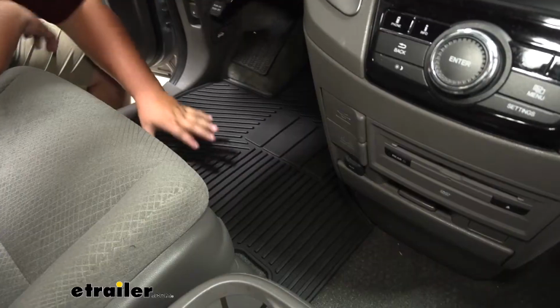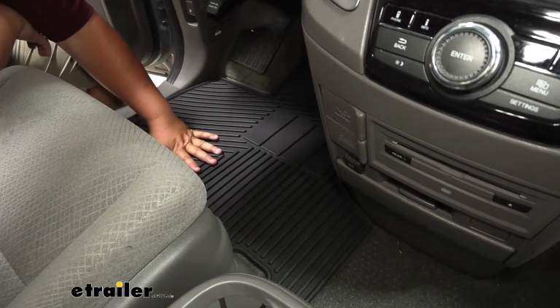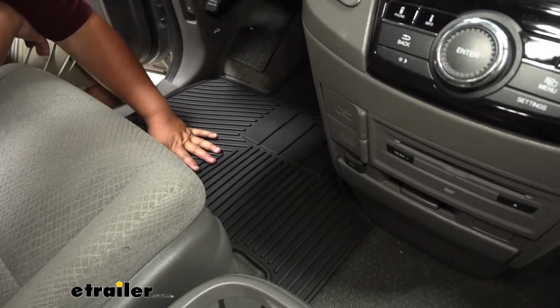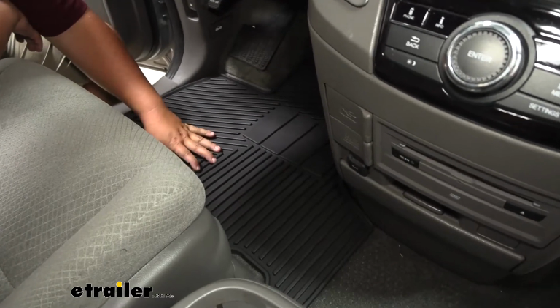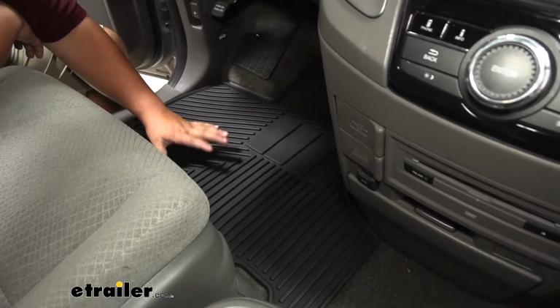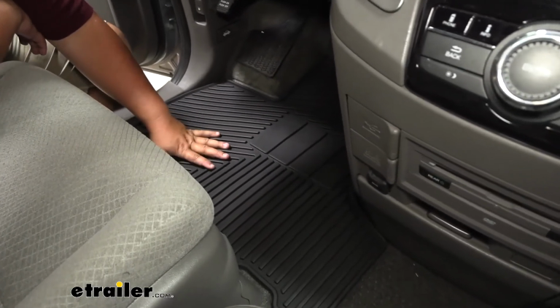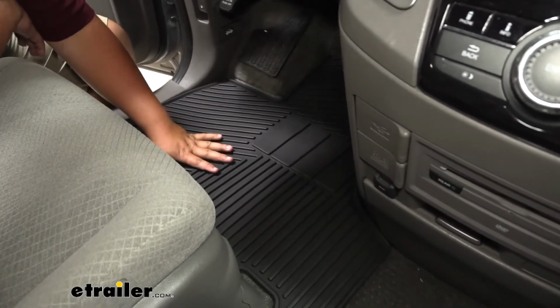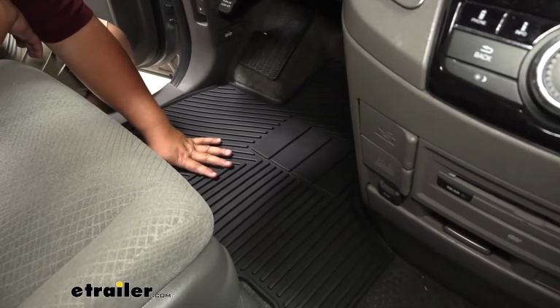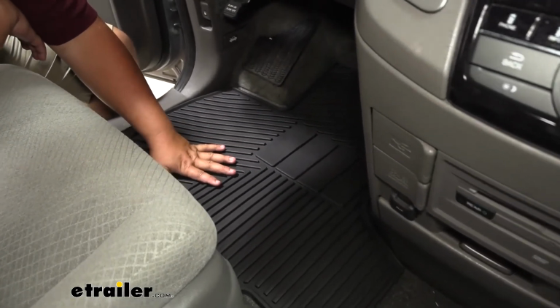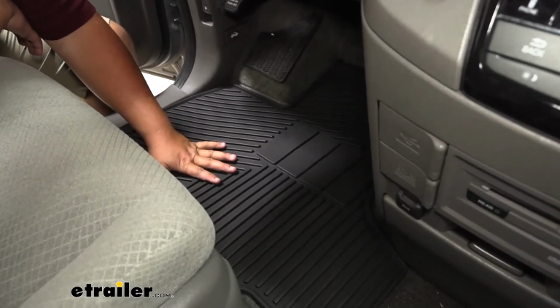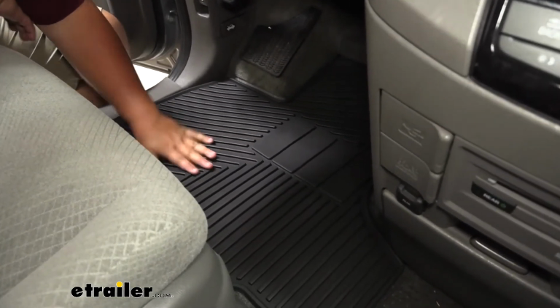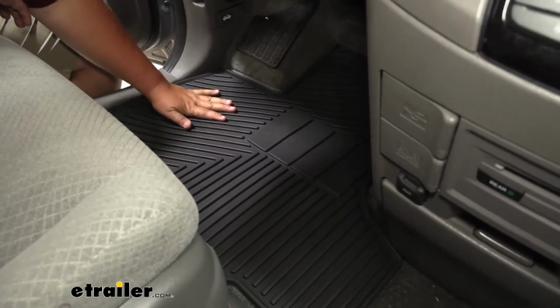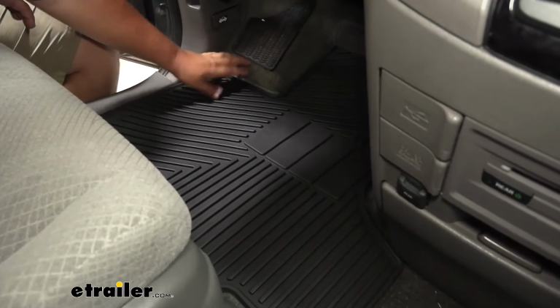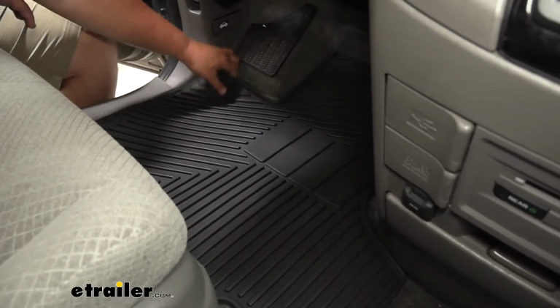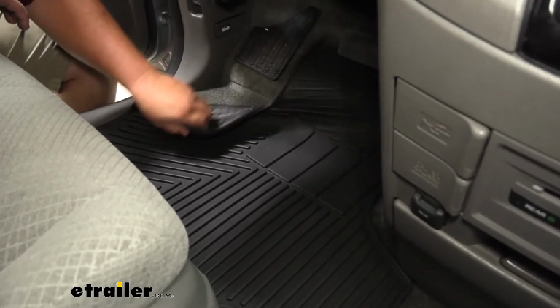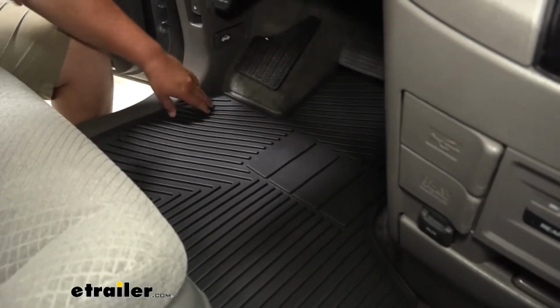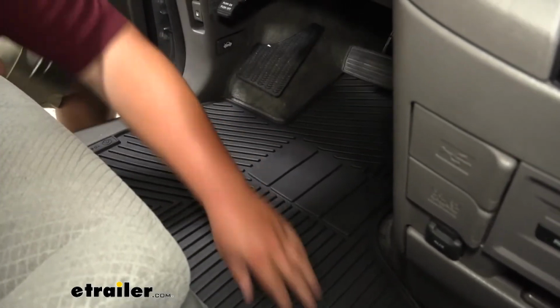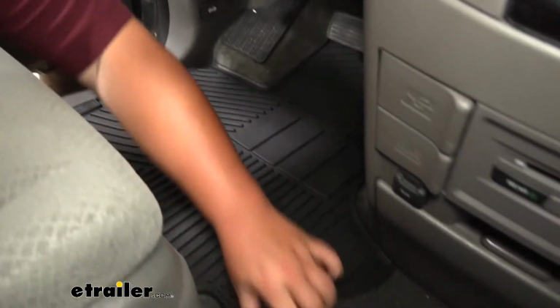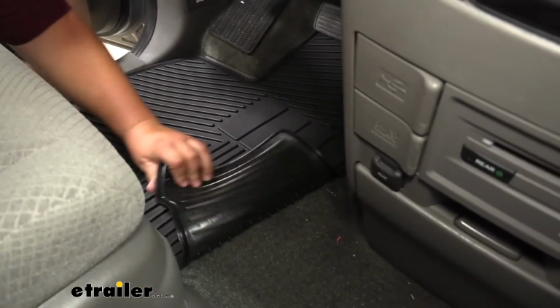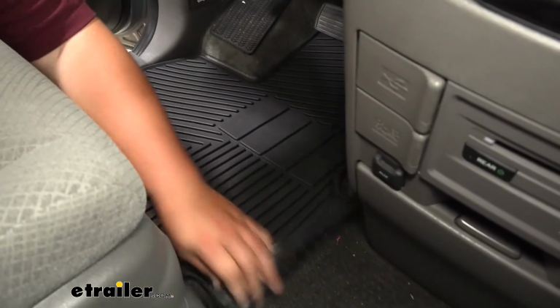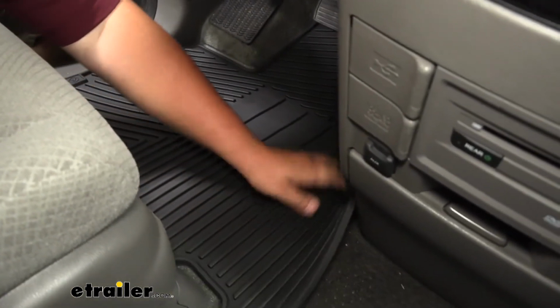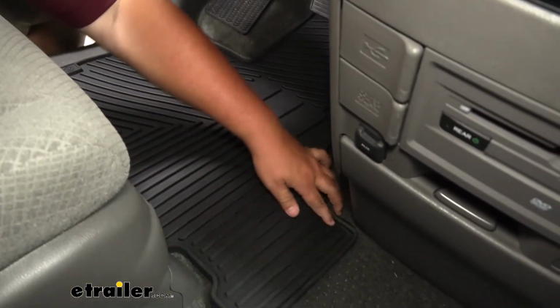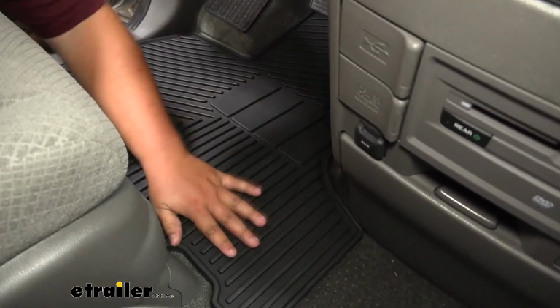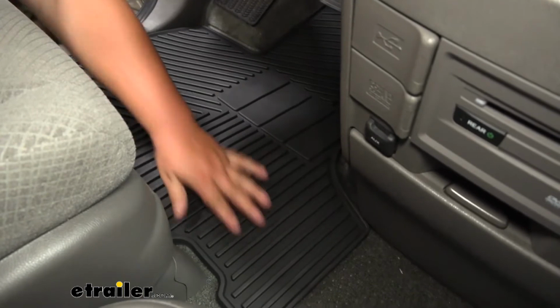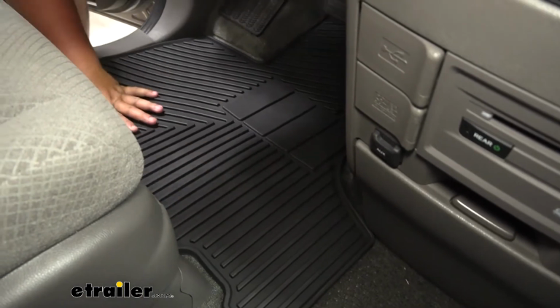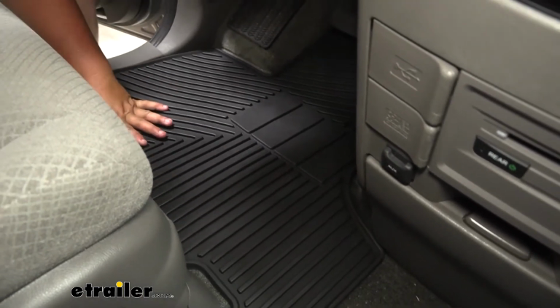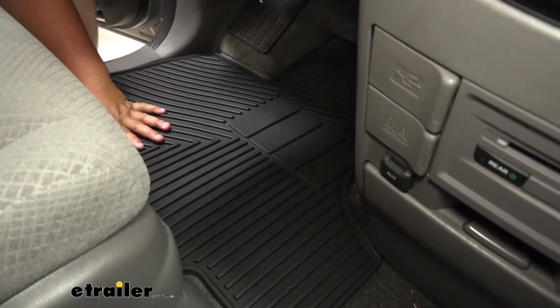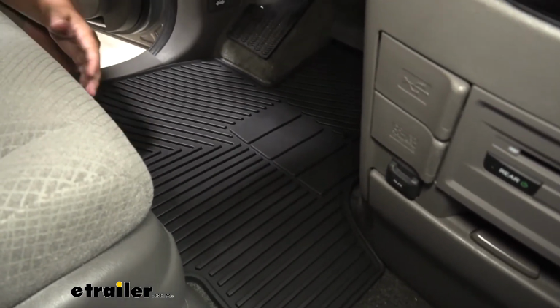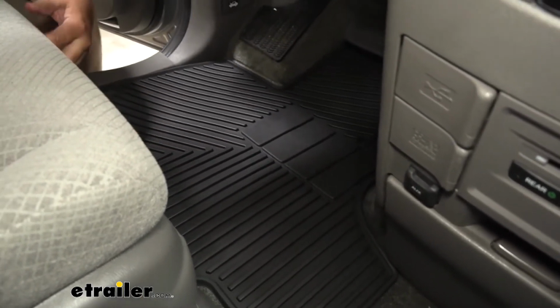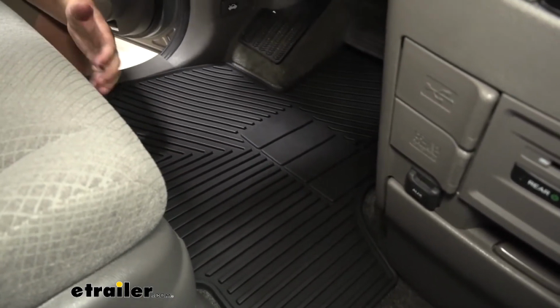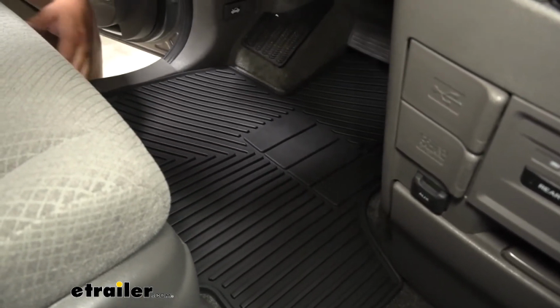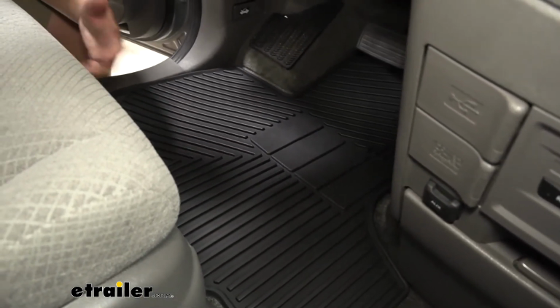Our floor mat is going to be constructed out of a rubberized thermoplastic. That material is very easy to move, very malleable. You don't have to worry about it being uncomfortable like some other floor mats. It's going to hold up well over time with any conditions you might throw at it.